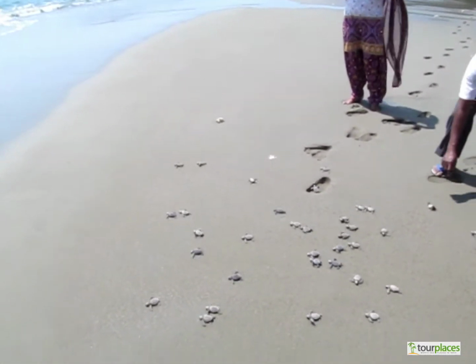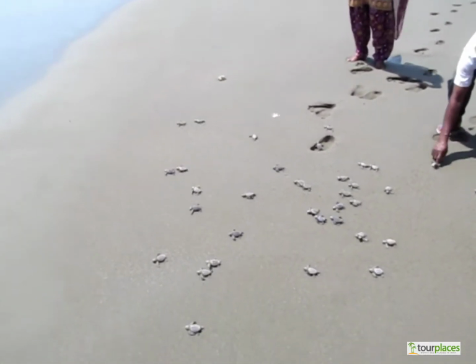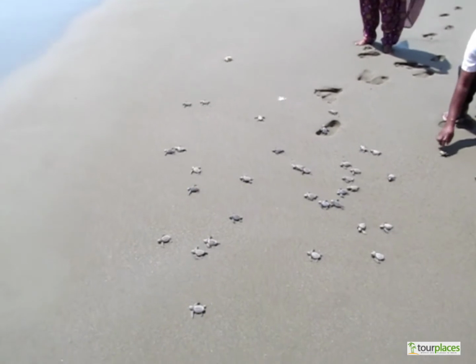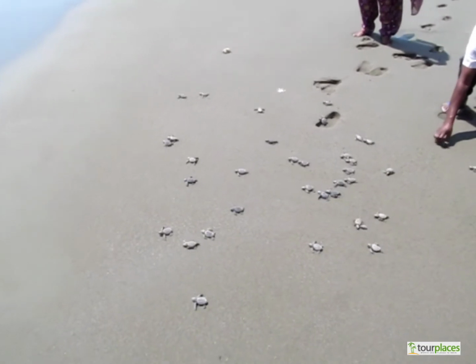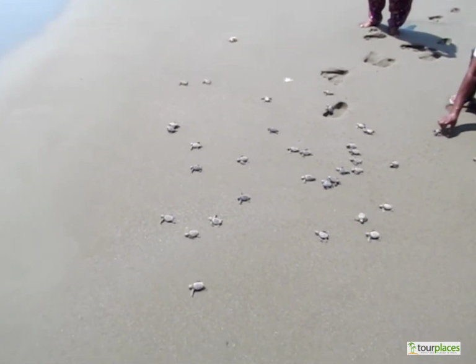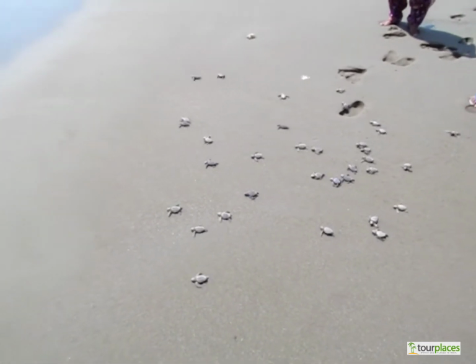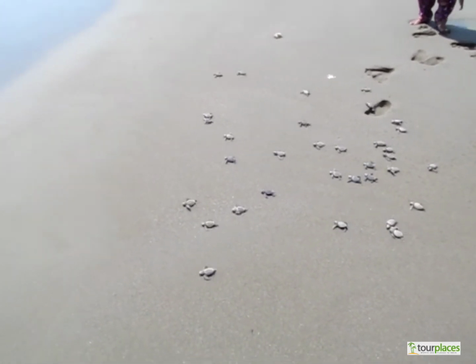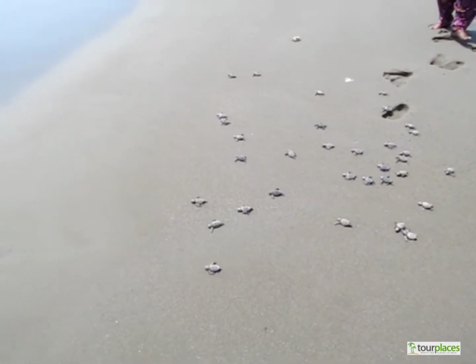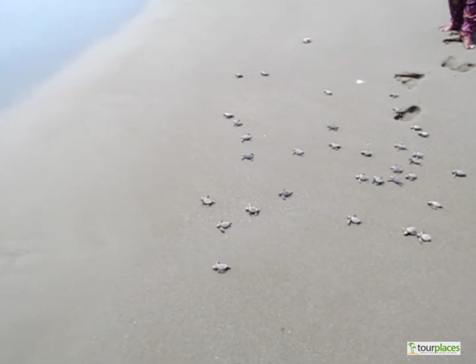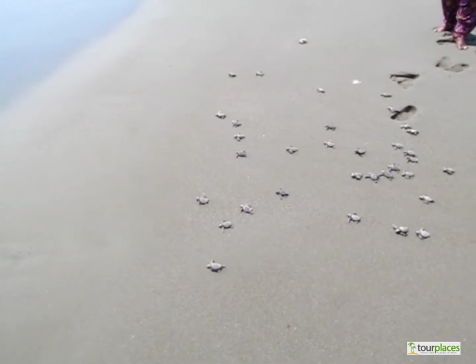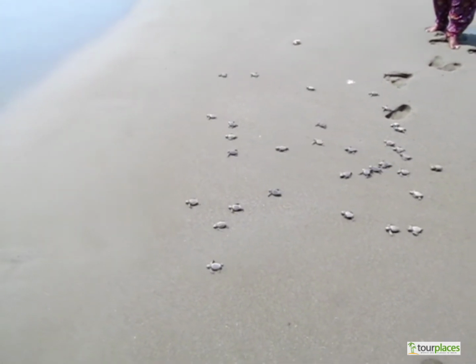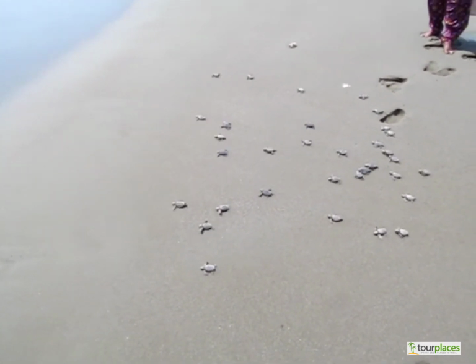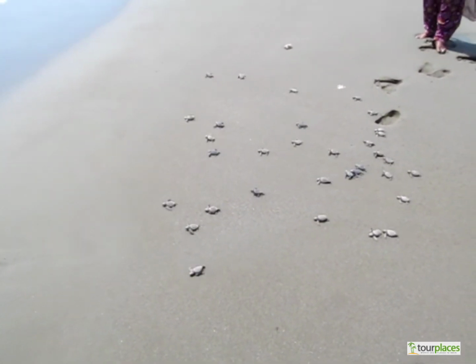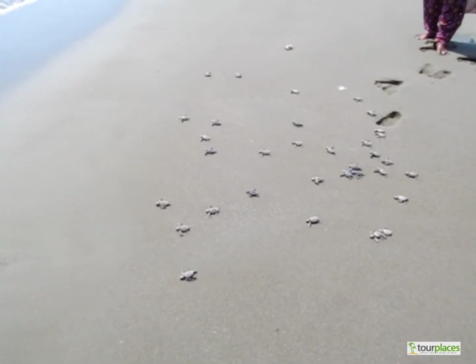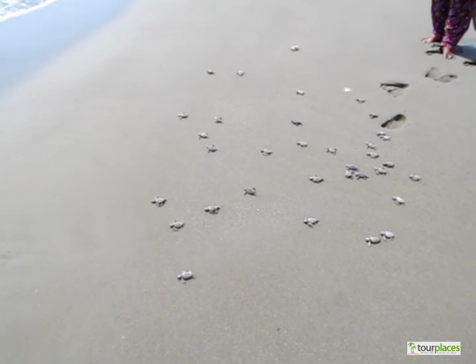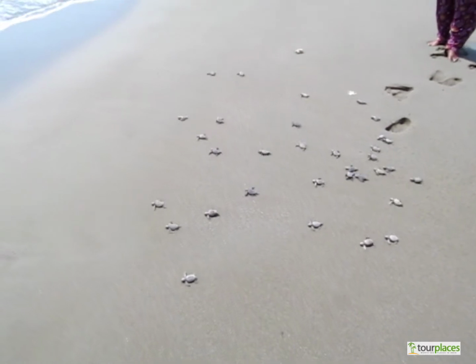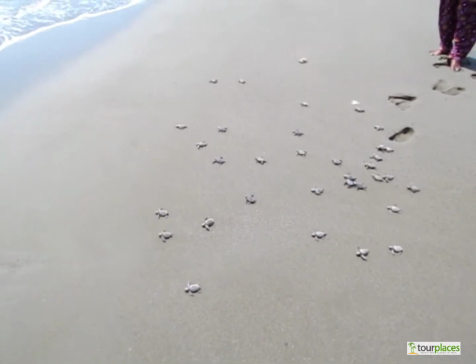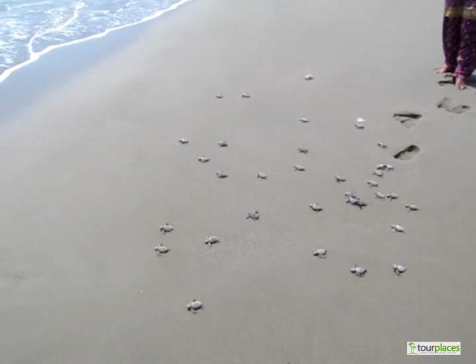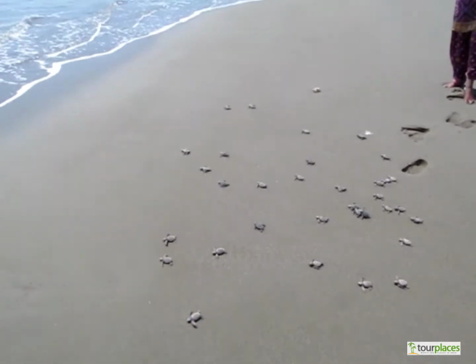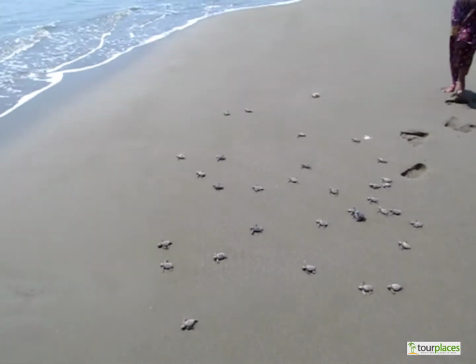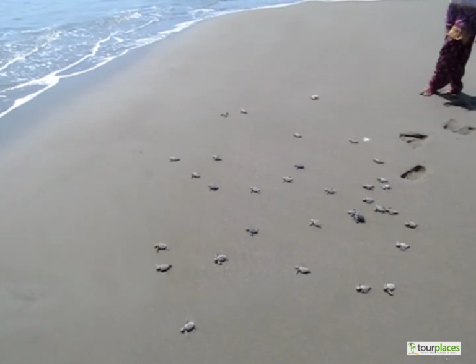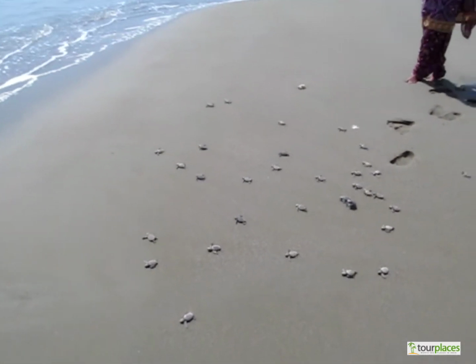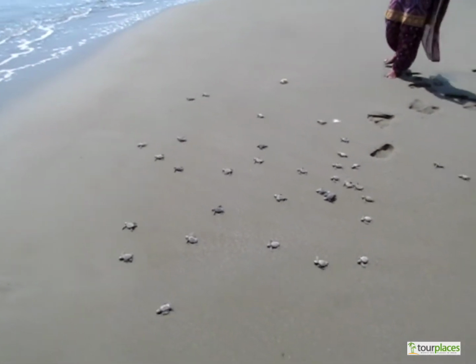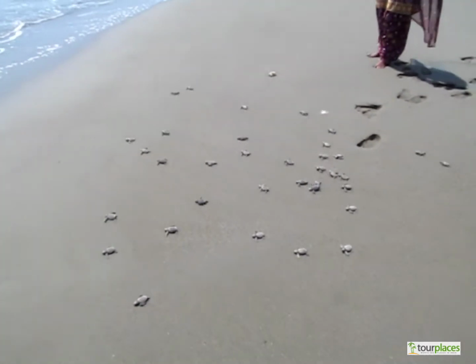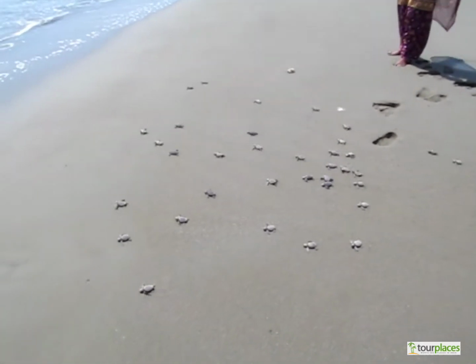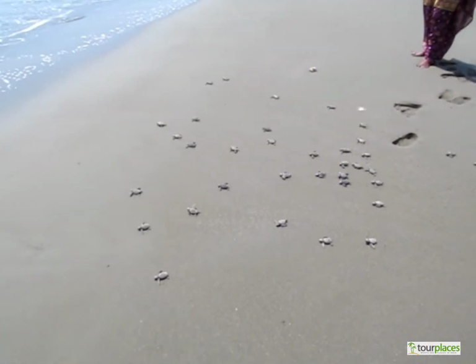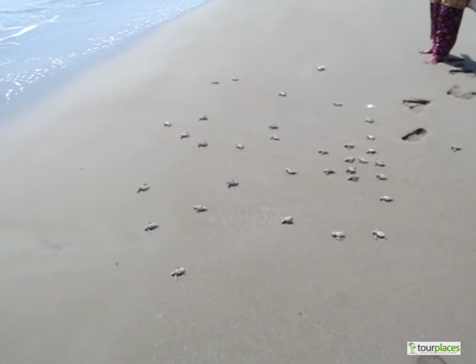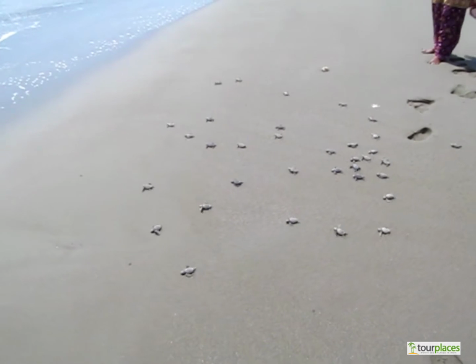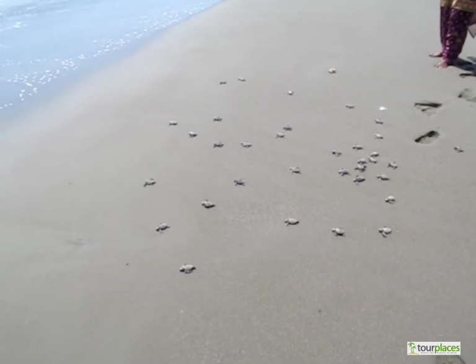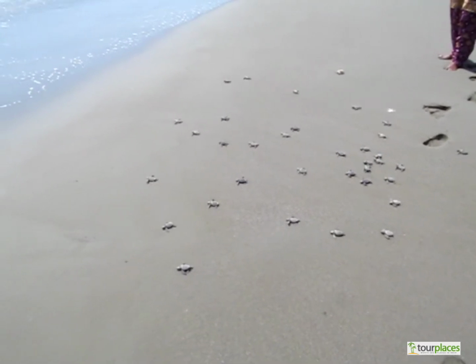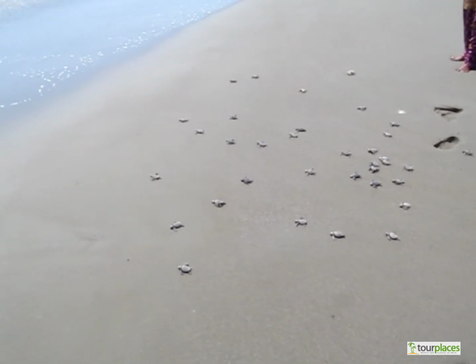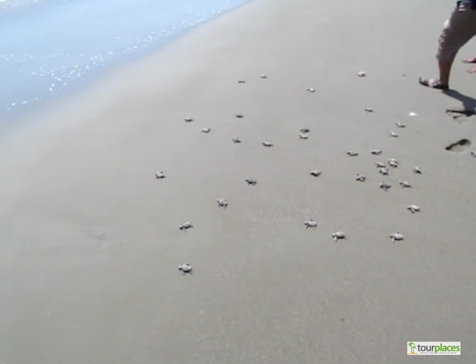These turtles are found in warm and tropical waters, primarily in the Pacific and Indian Oceans and also in the warm waters of the Atlantic Ocean. Turtle nesting beaches at Karmatang in North and Middle Andaman, near Mayabandar, are key sites for this species.